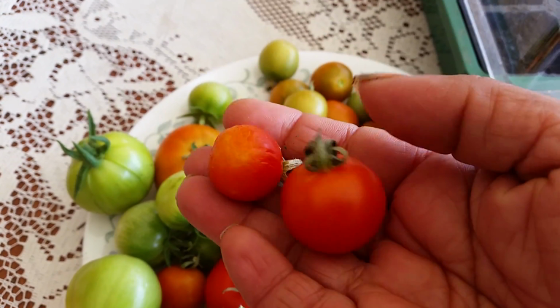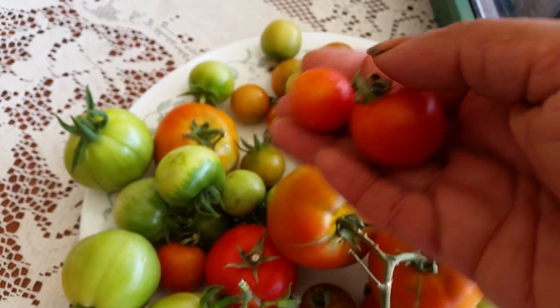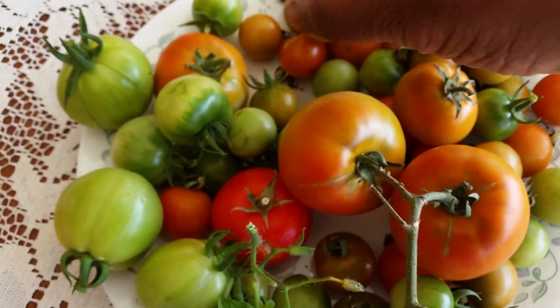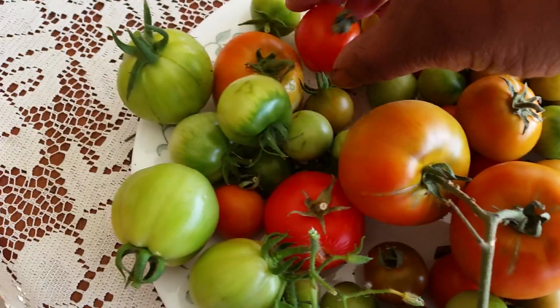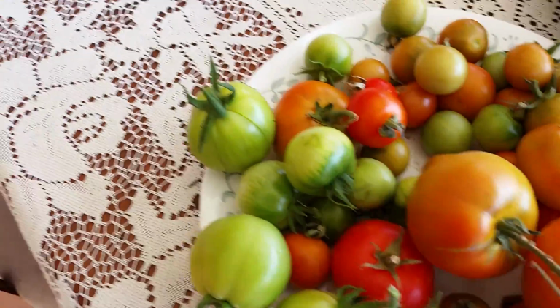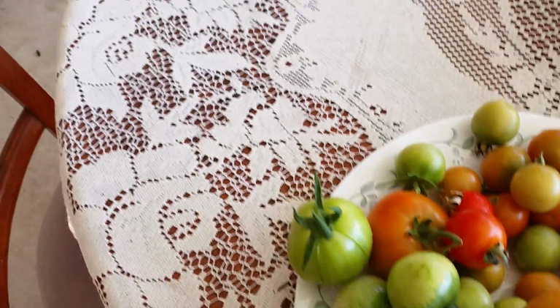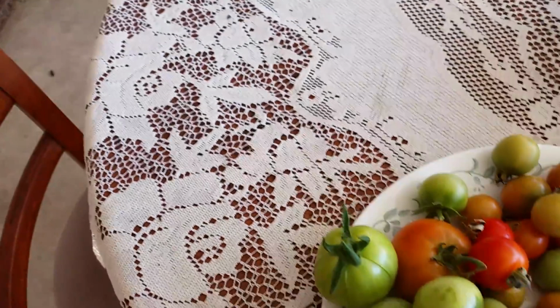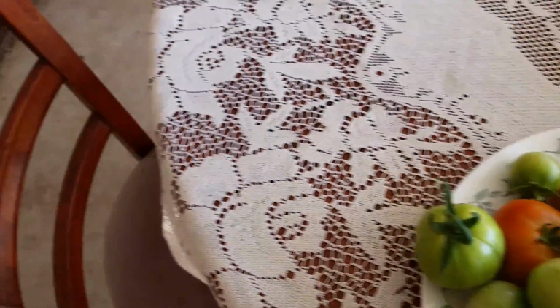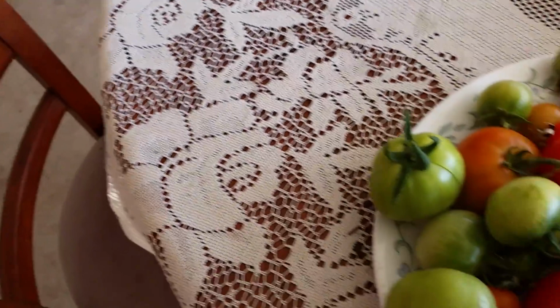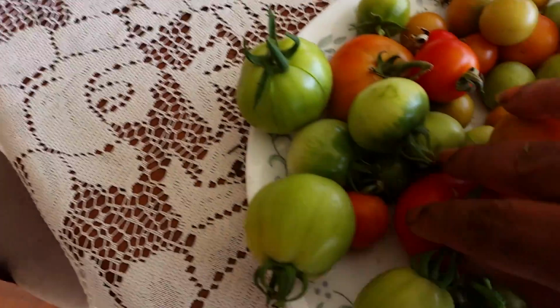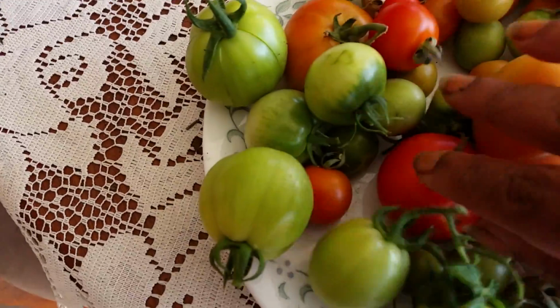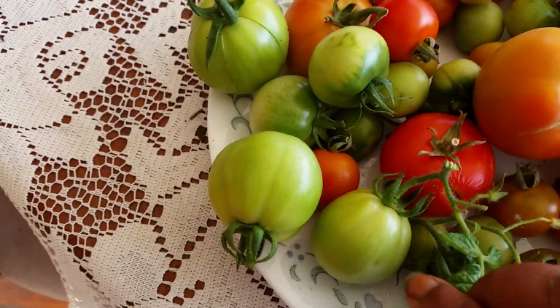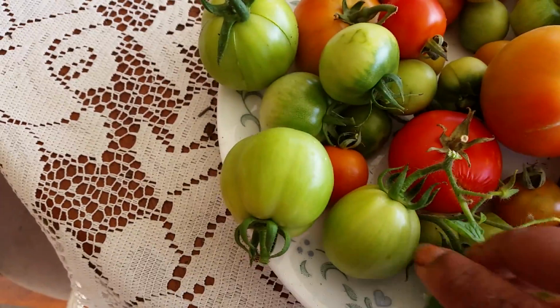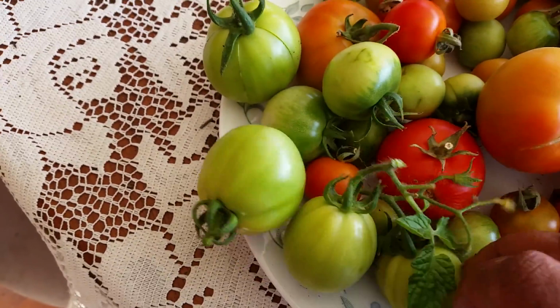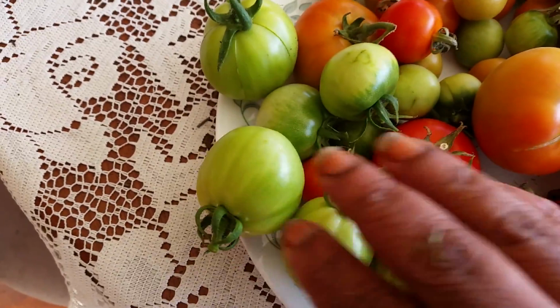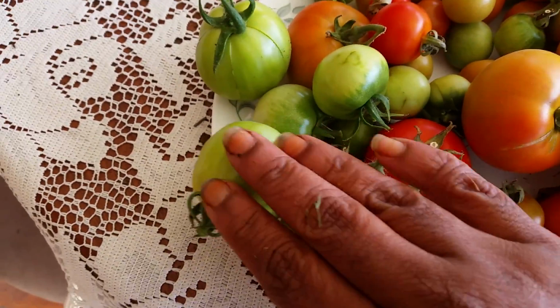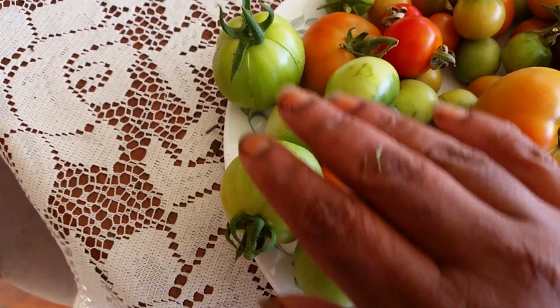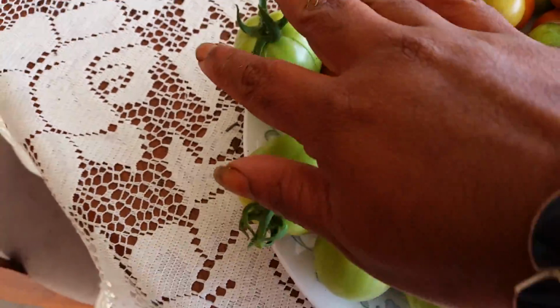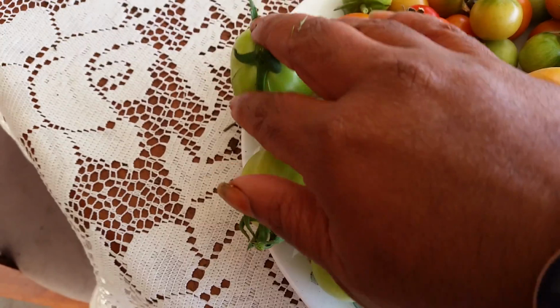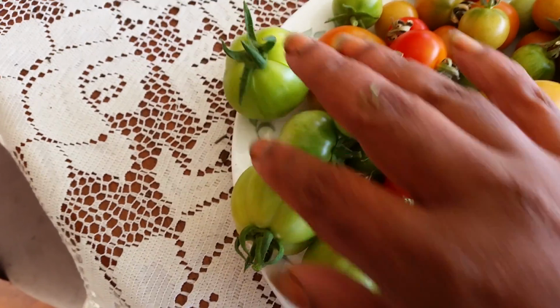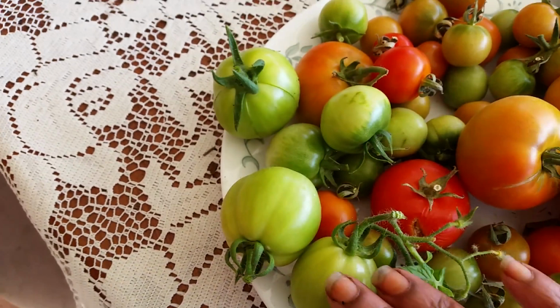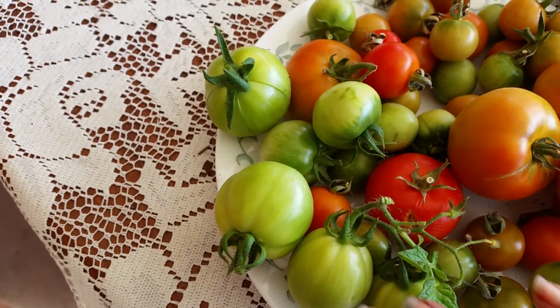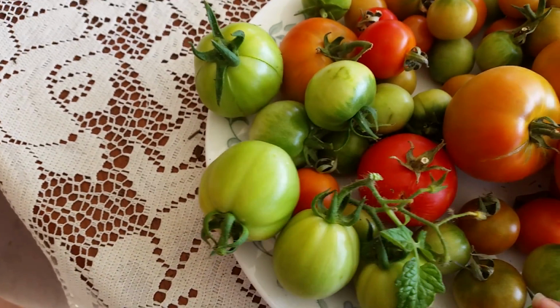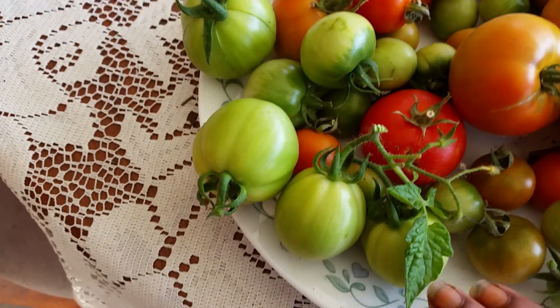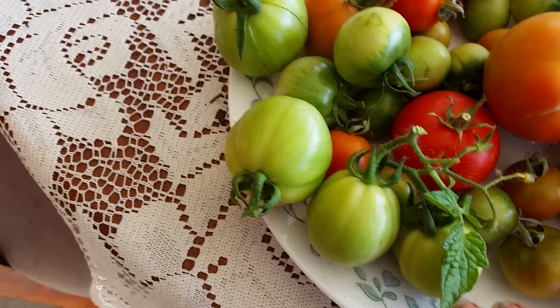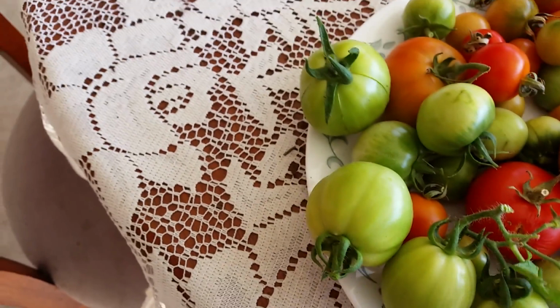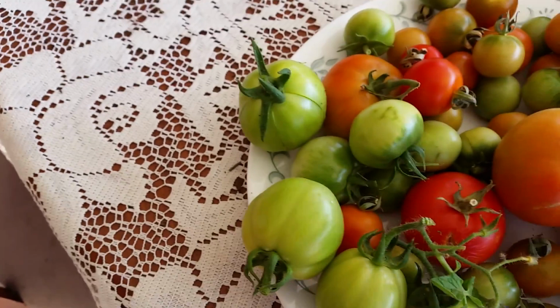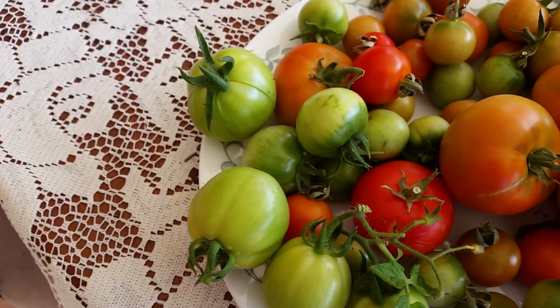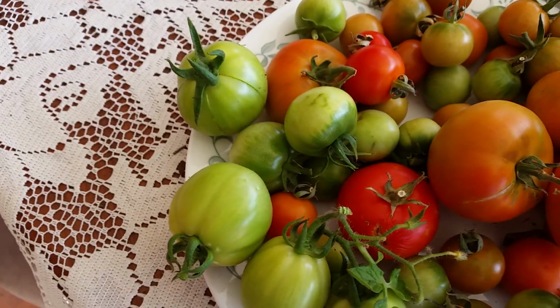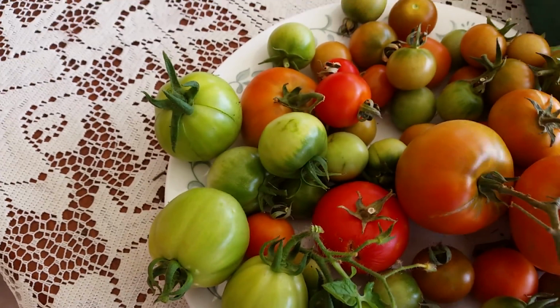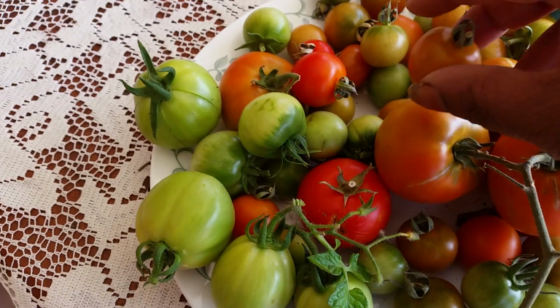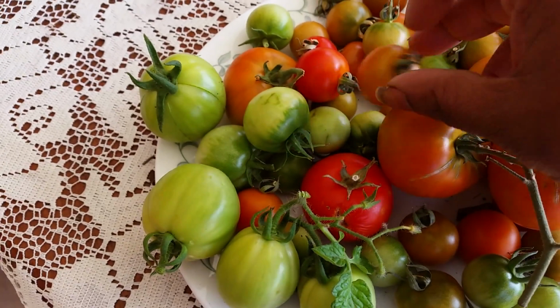These cherry tomatoes I harvested today, and the next batch will take another 15 days — by which time we will be back.